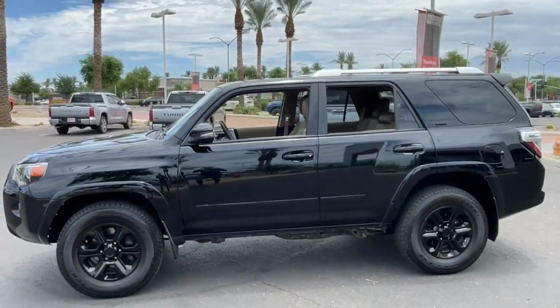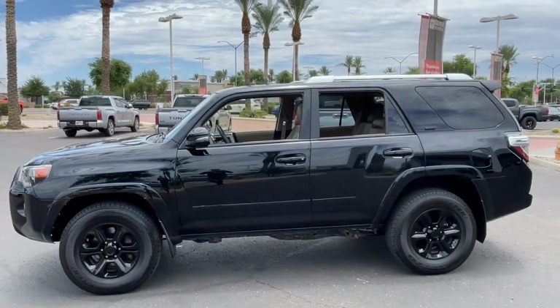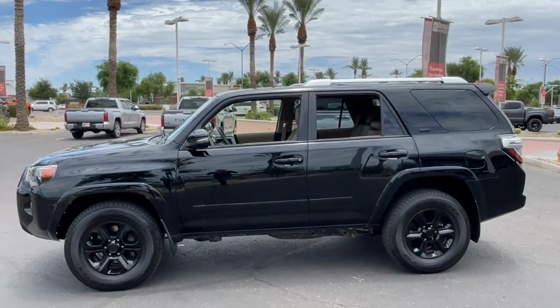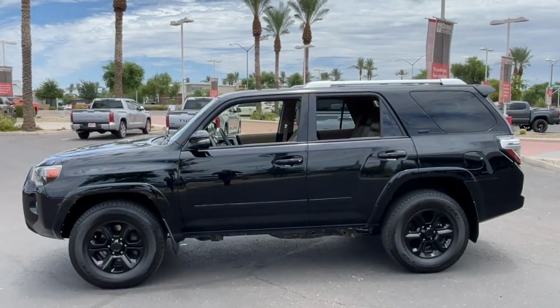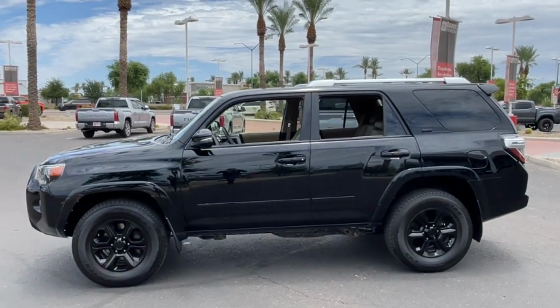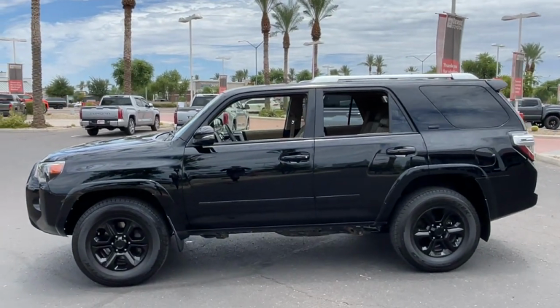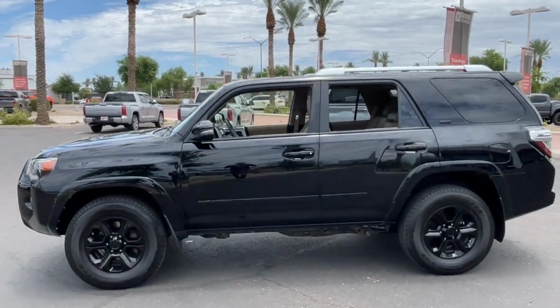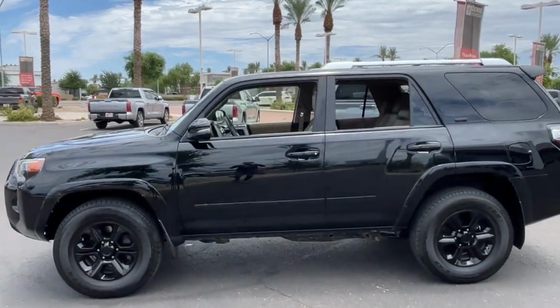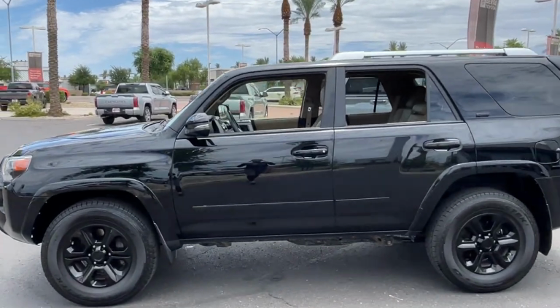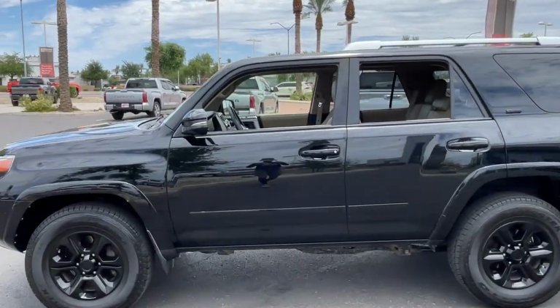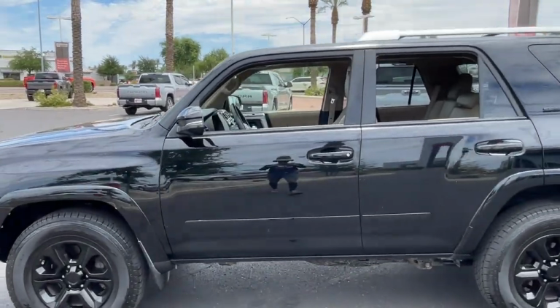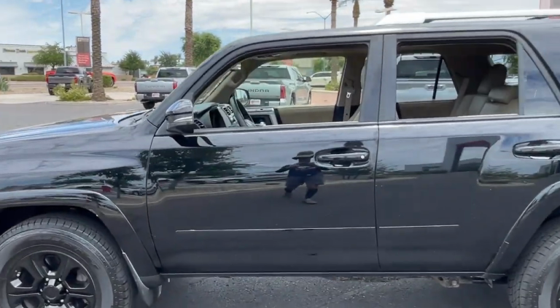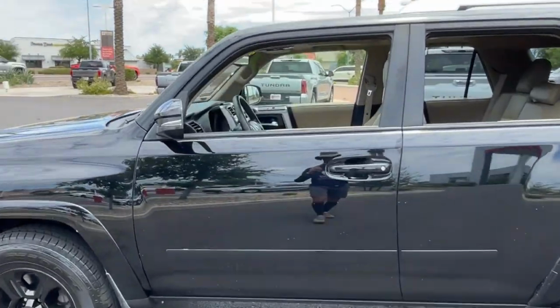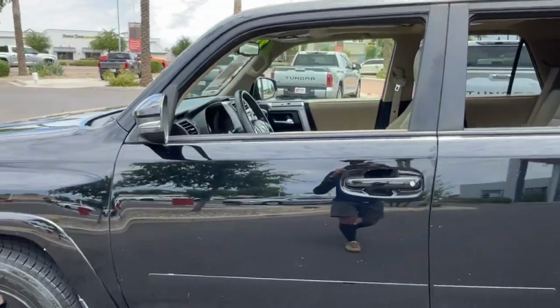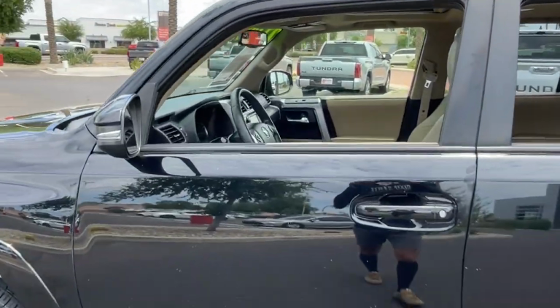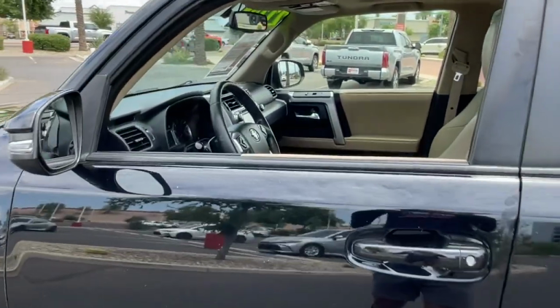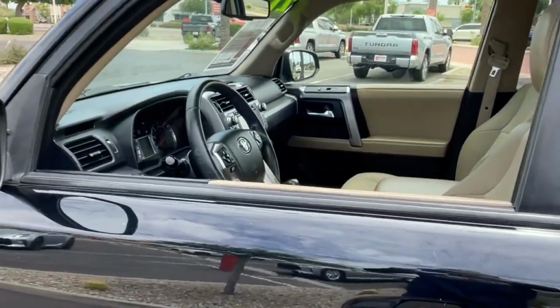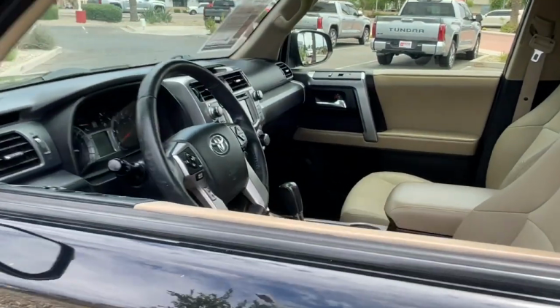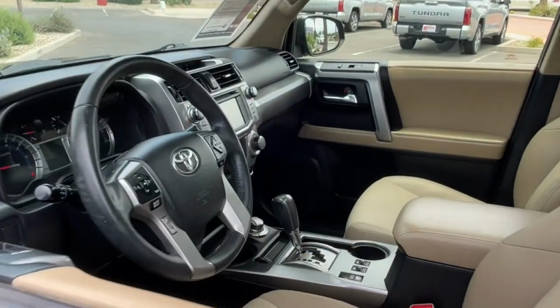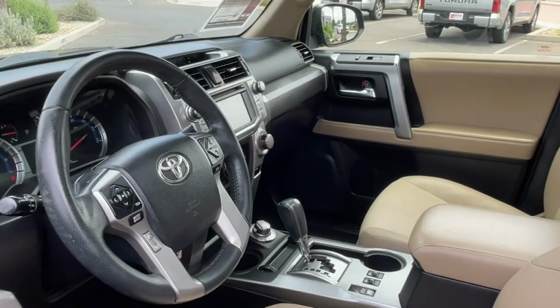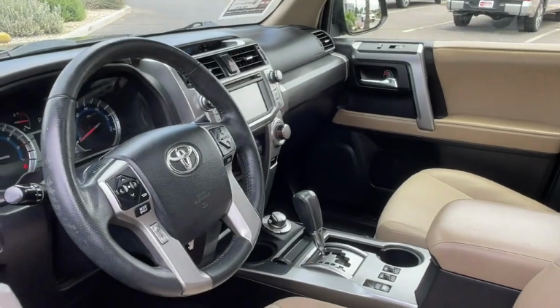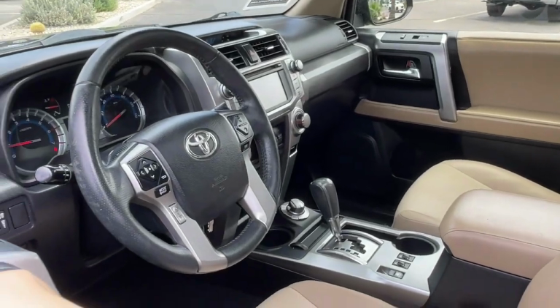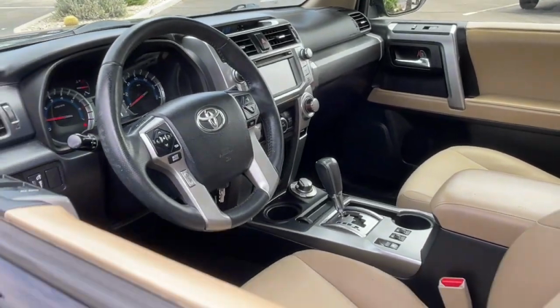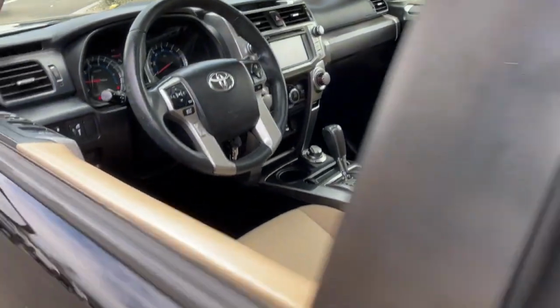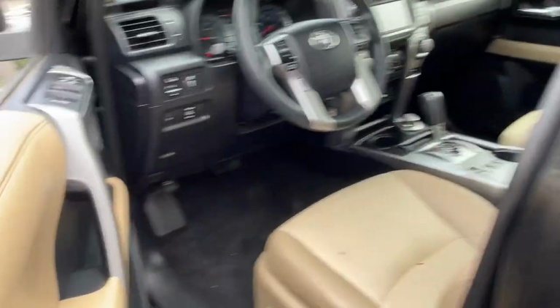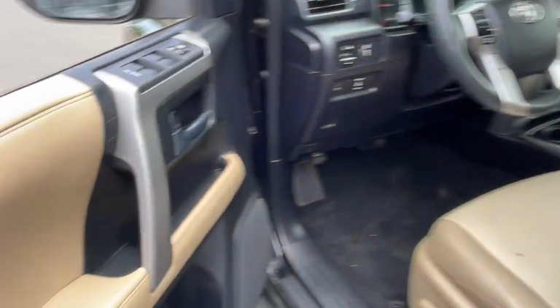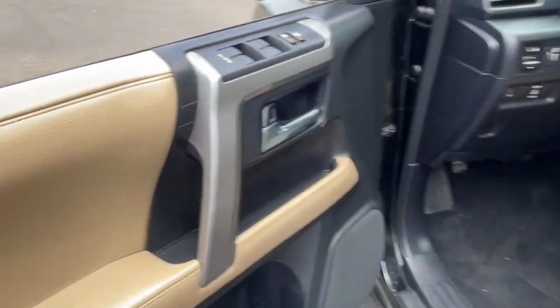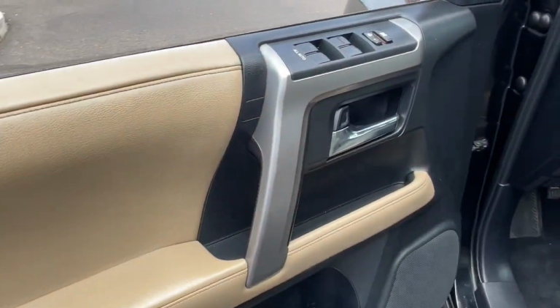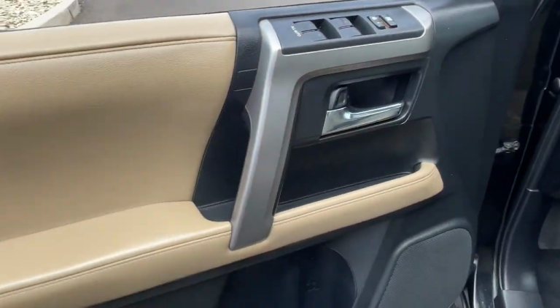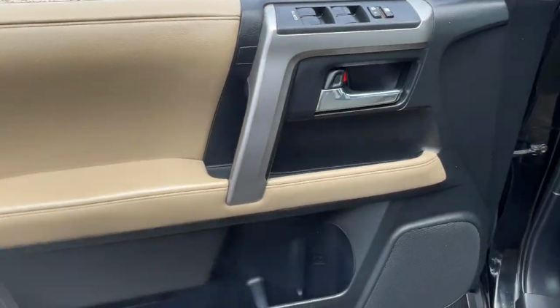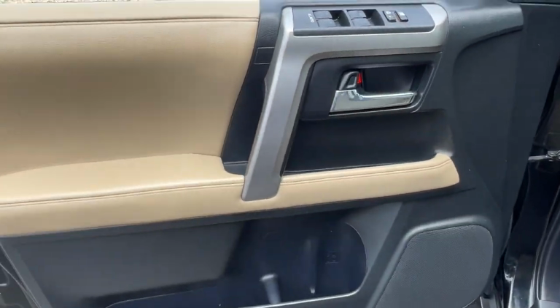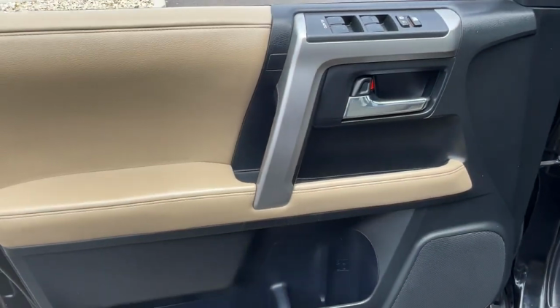Here's a capable 4Runner that offers impressive off-road ruggedness, a comfortable interior, family-friendly design, and impressive towing capacity.